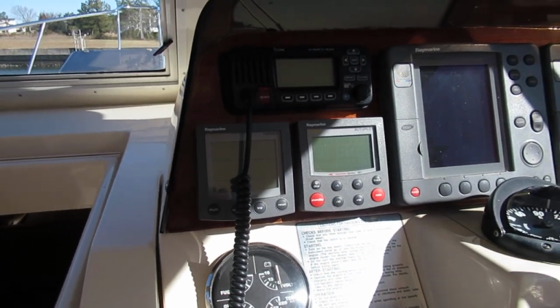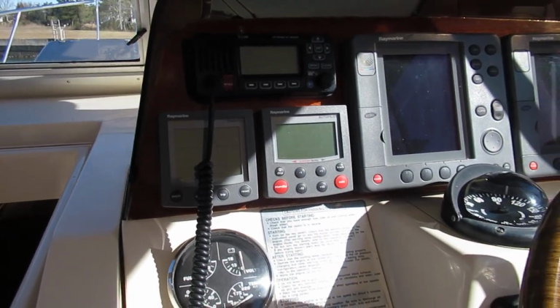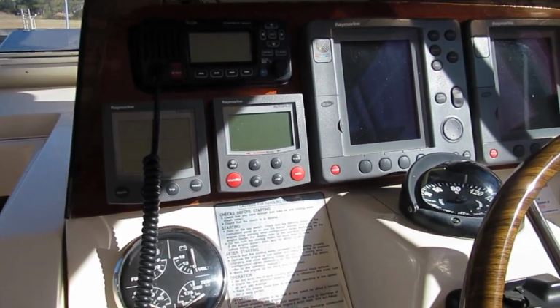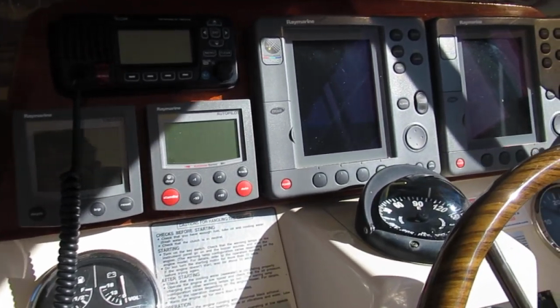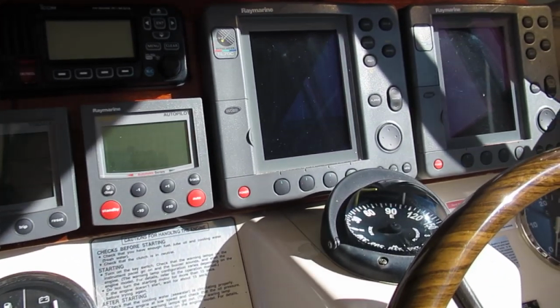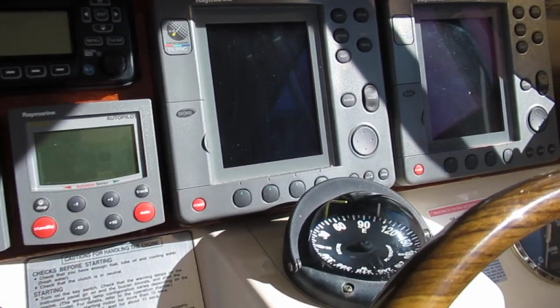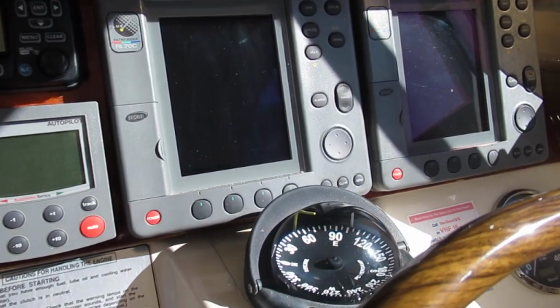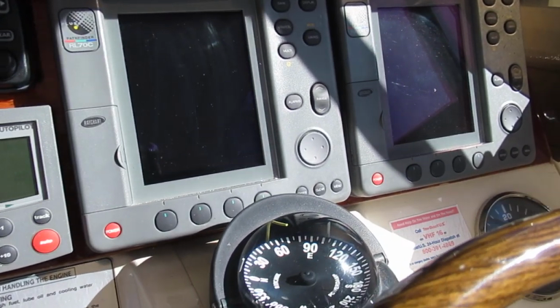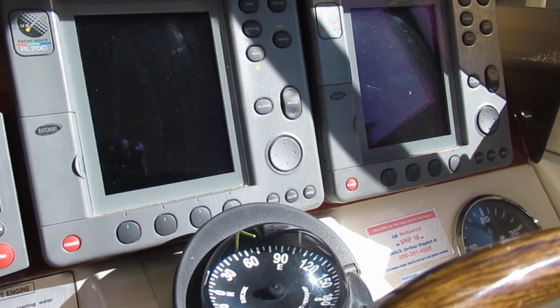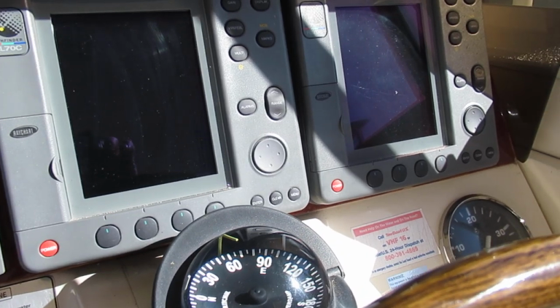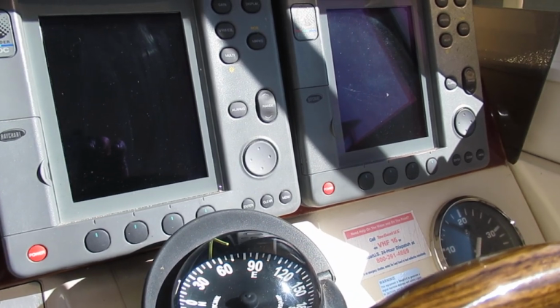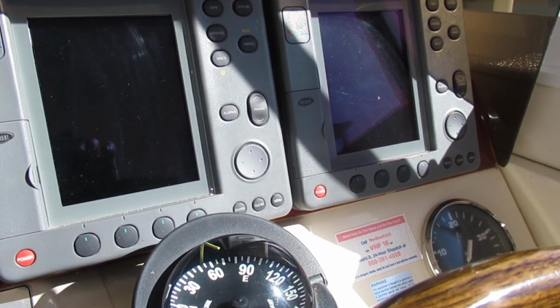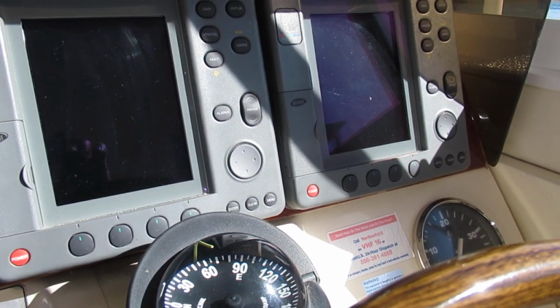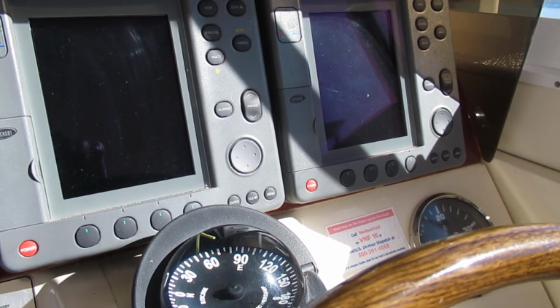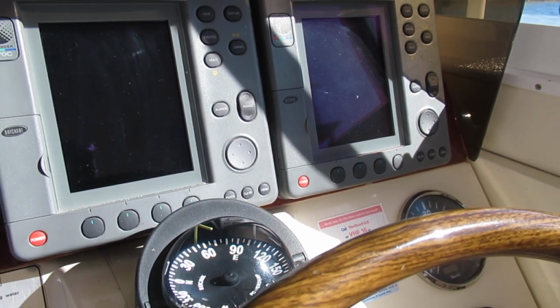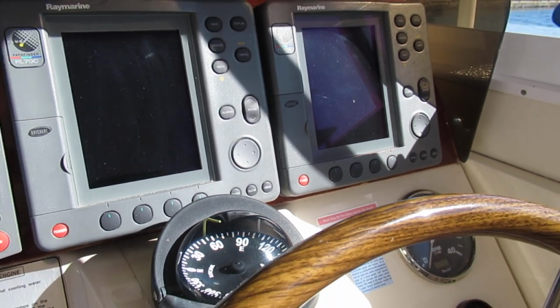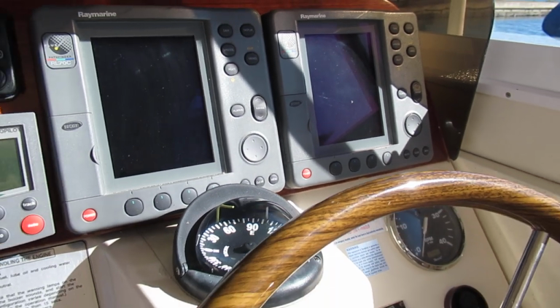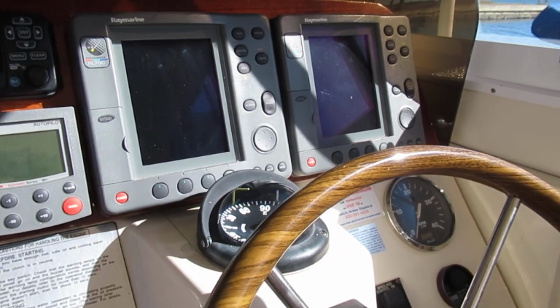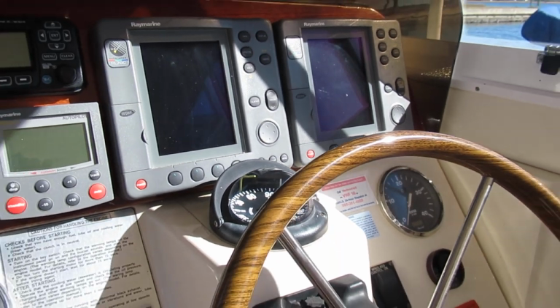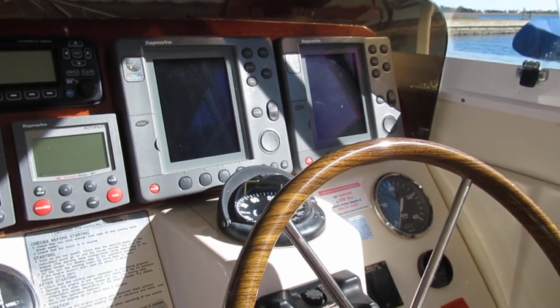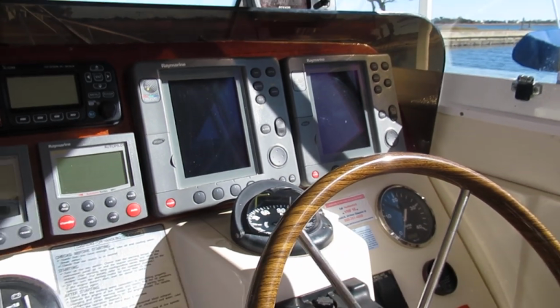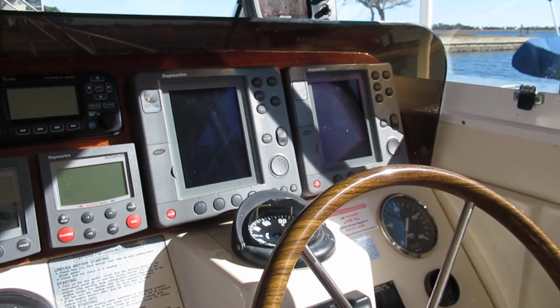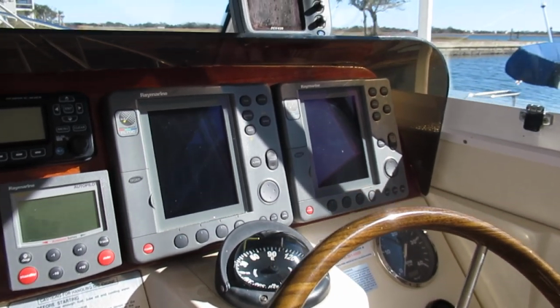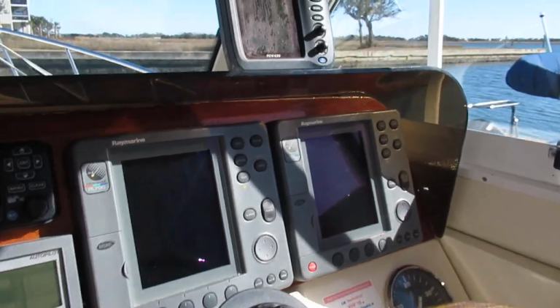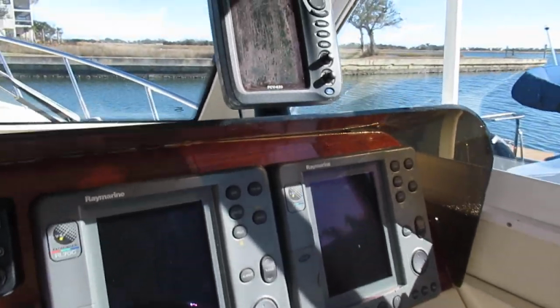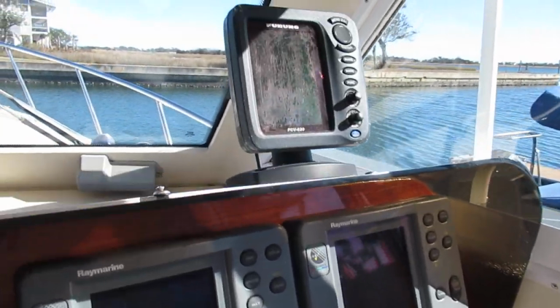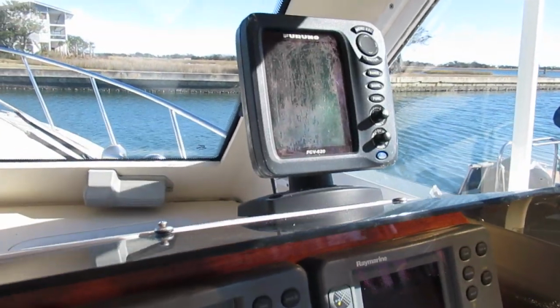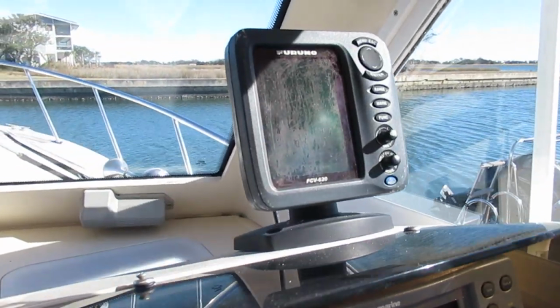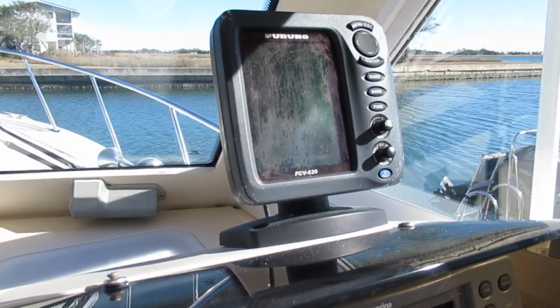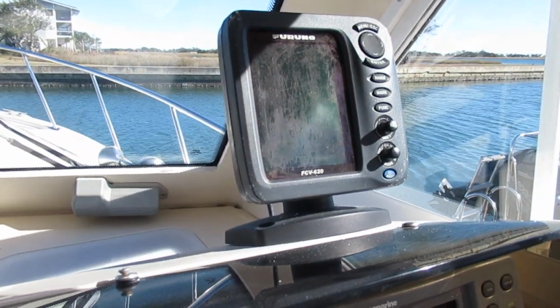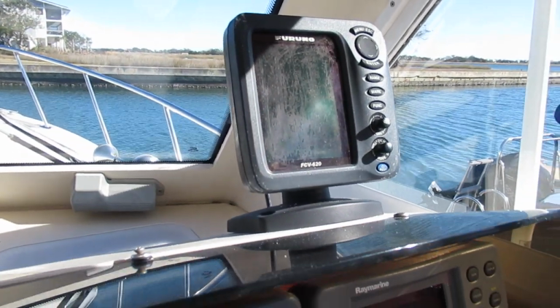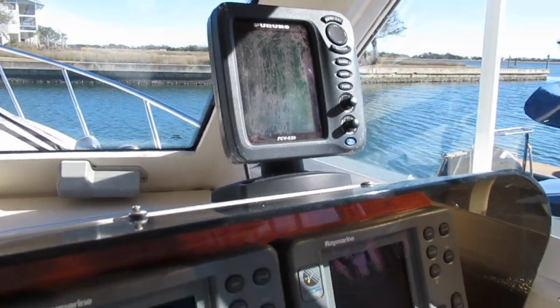We have an Icom VHF, twin Raymarine RL-70C color GPS chart plotters with radar, and a Furuno 620 fish finder.